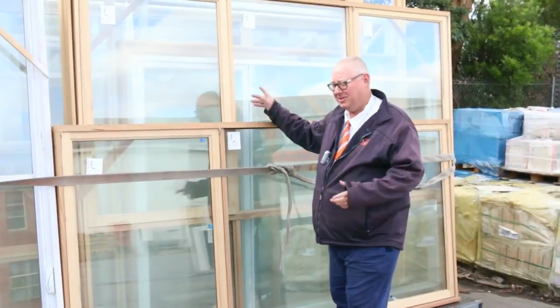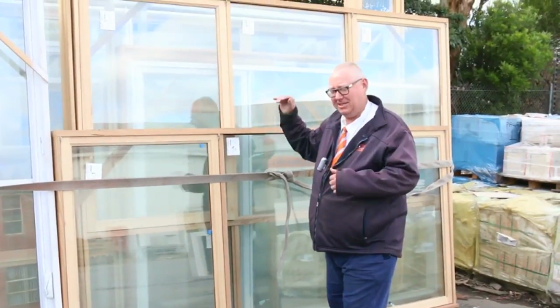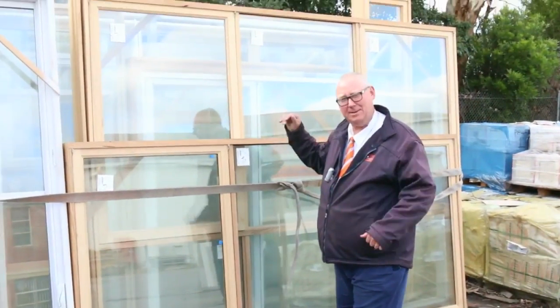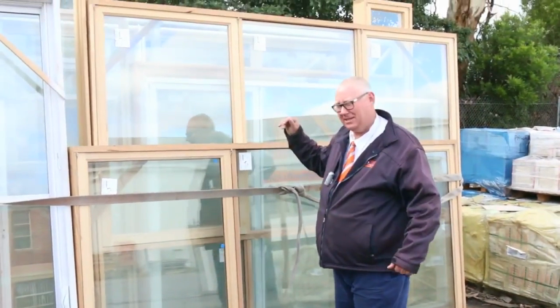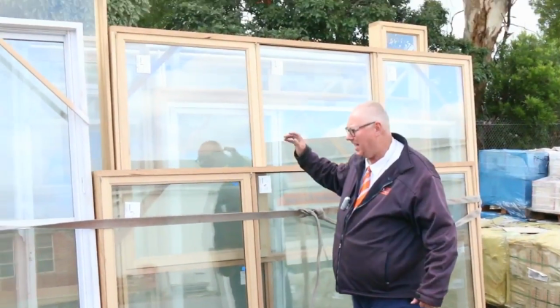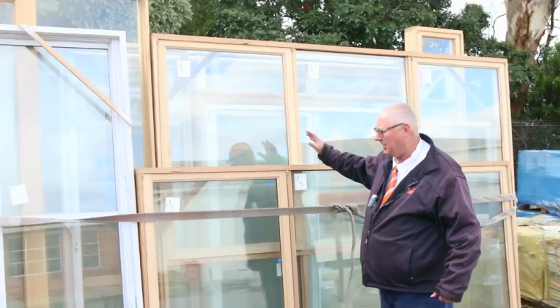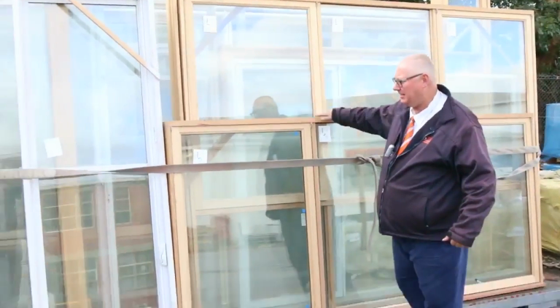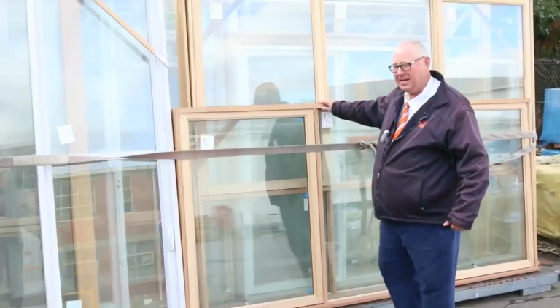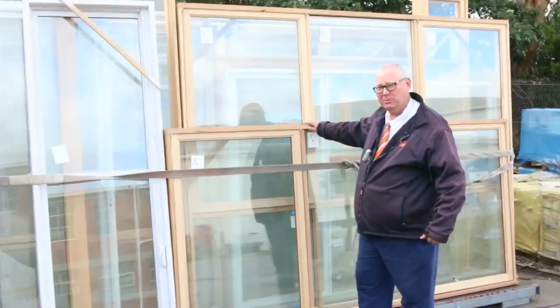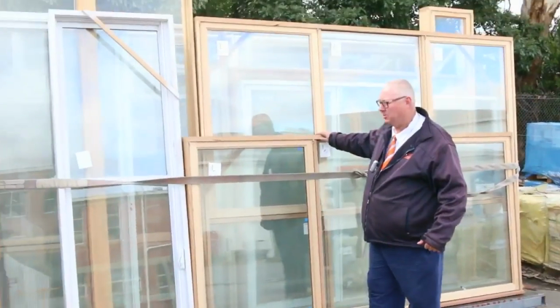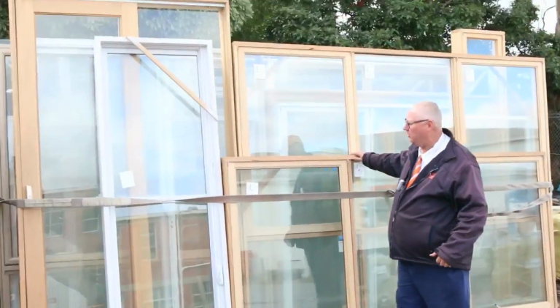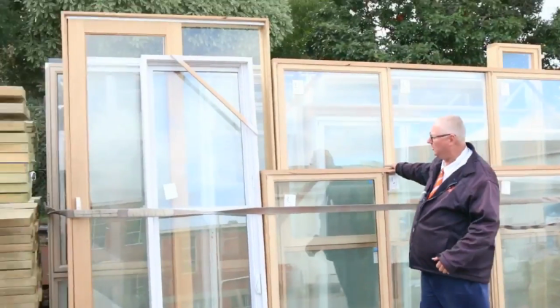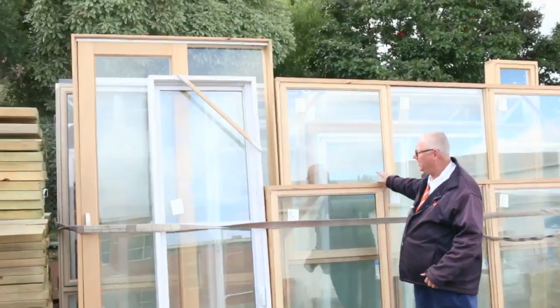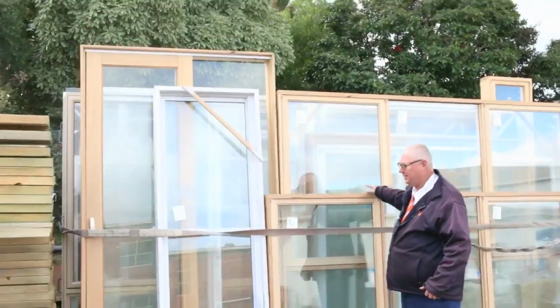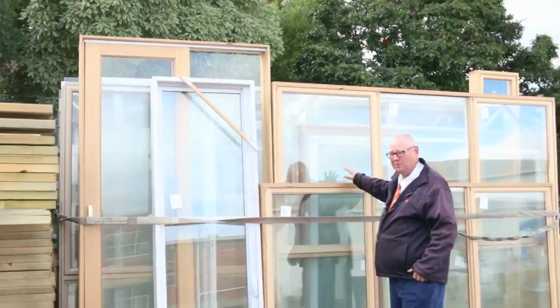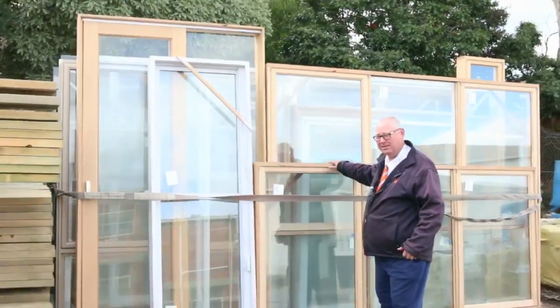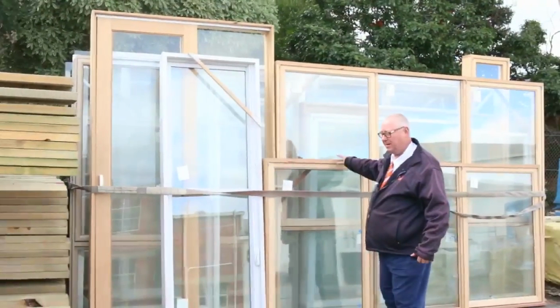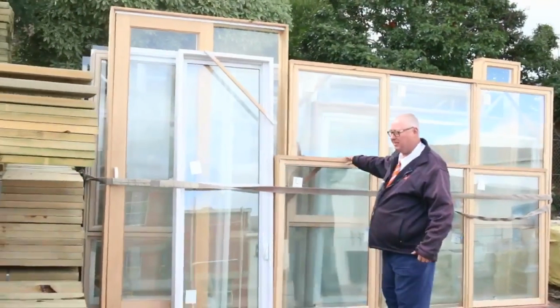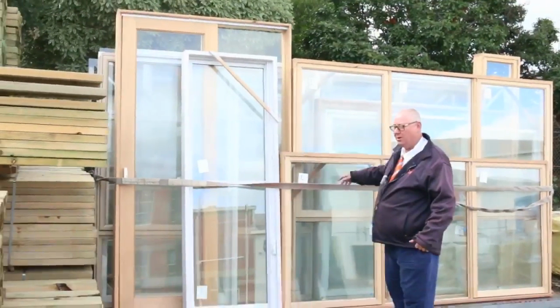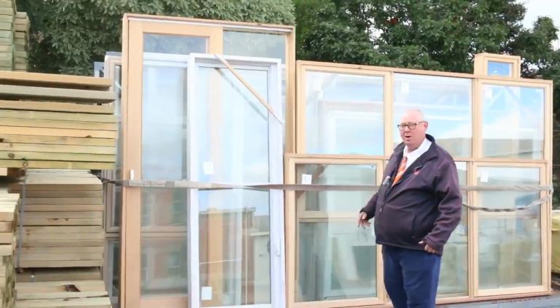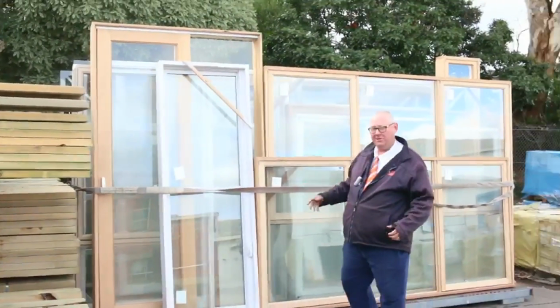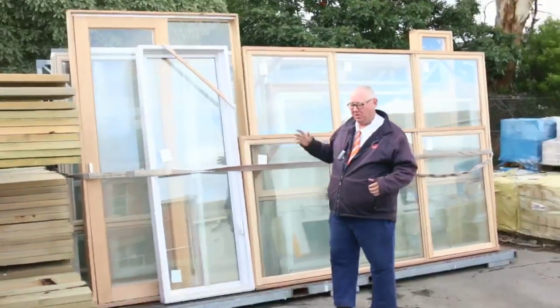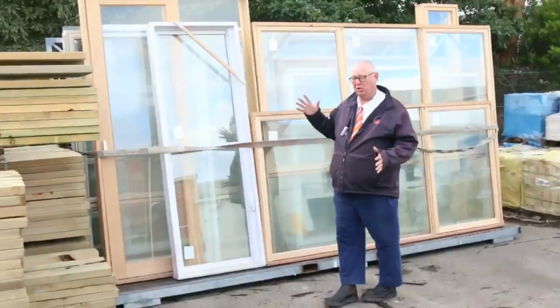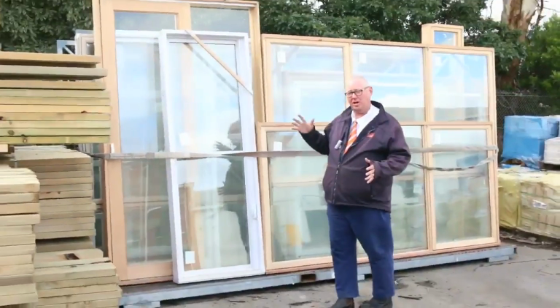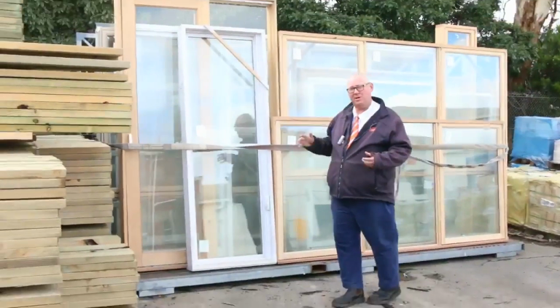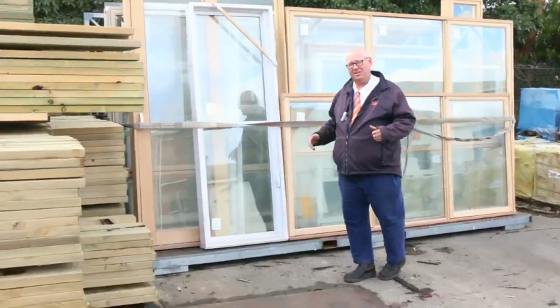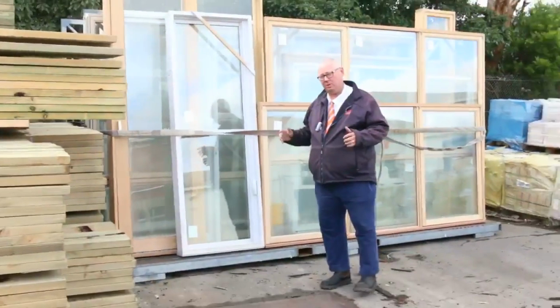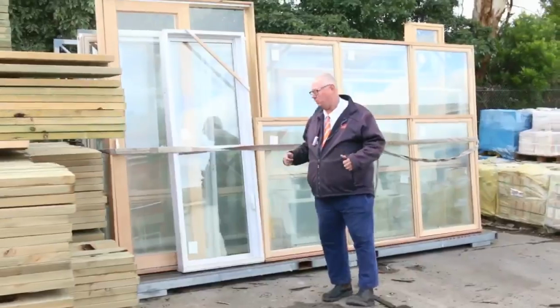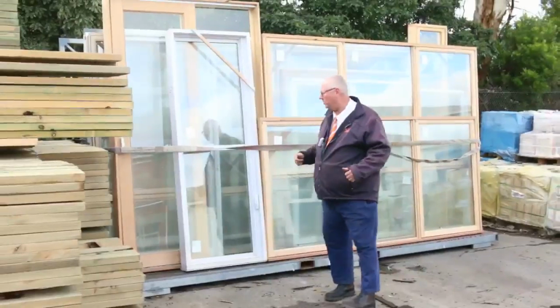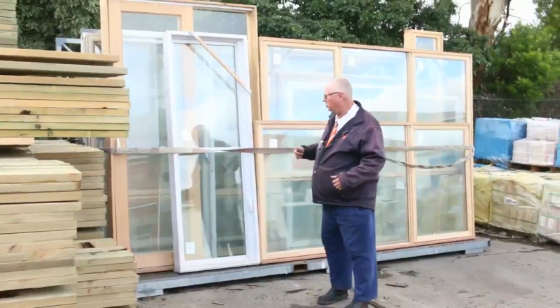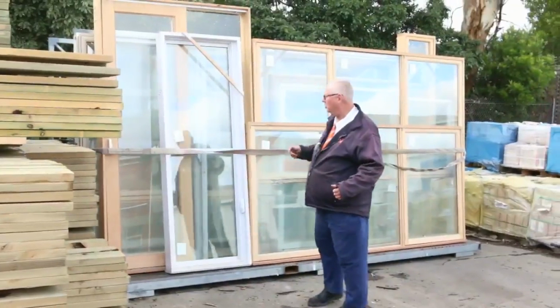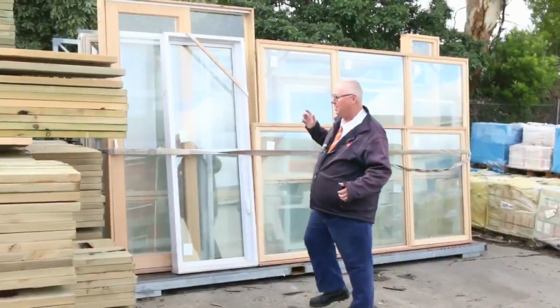I was just down the back of the yard checking out some of next week's stock. We've got some fantastic windows coming in next week, and also a huge load of windows in this week which we'll see shortly.